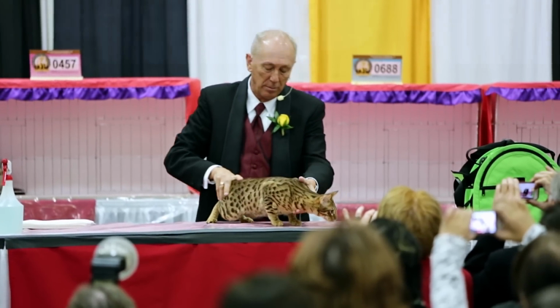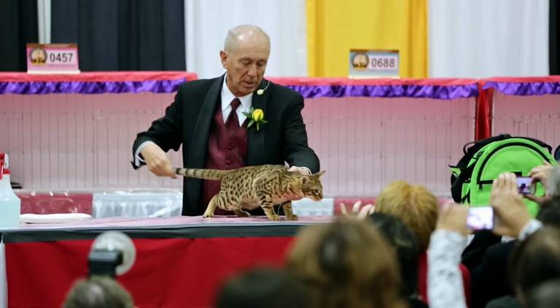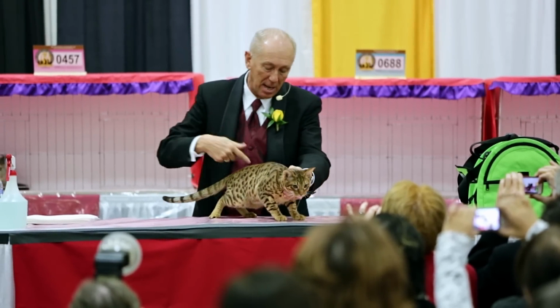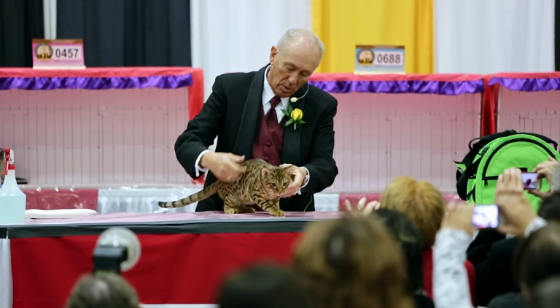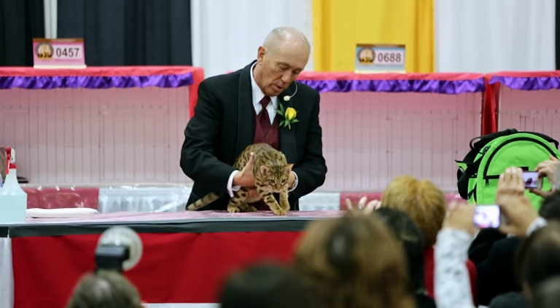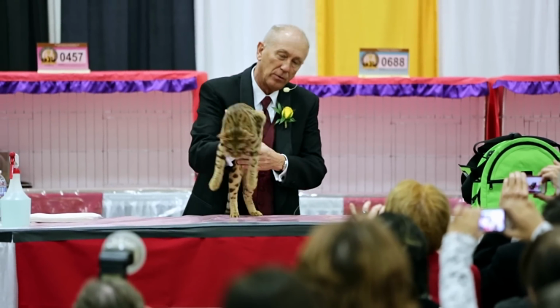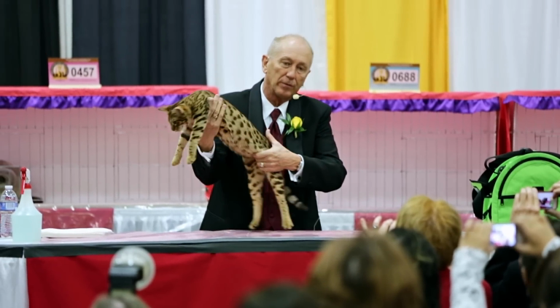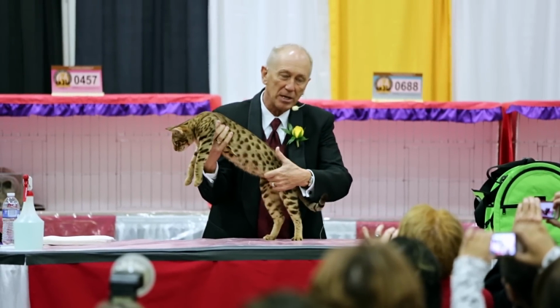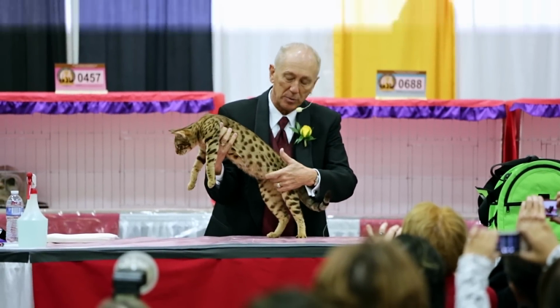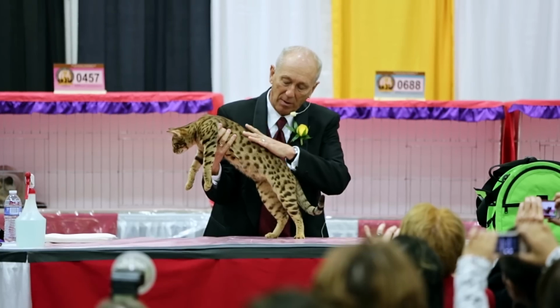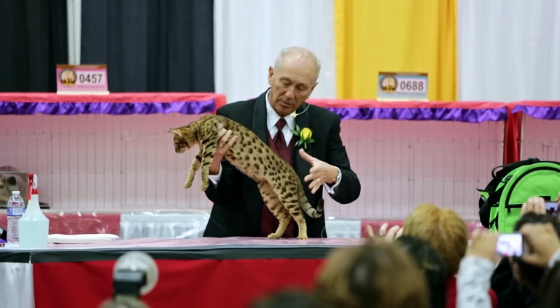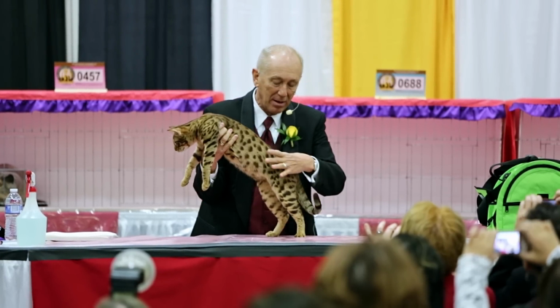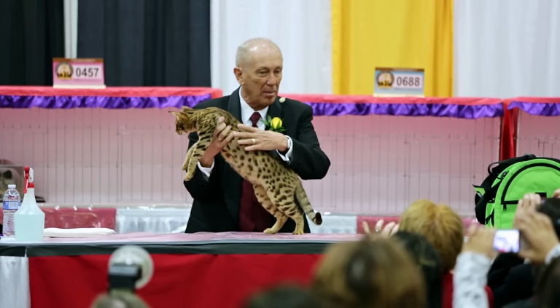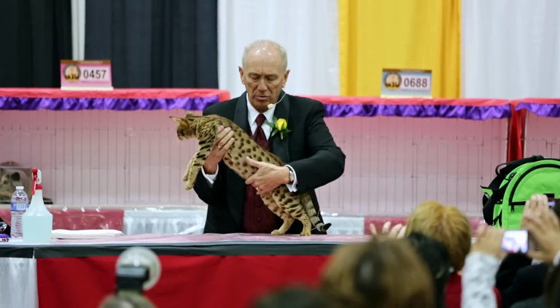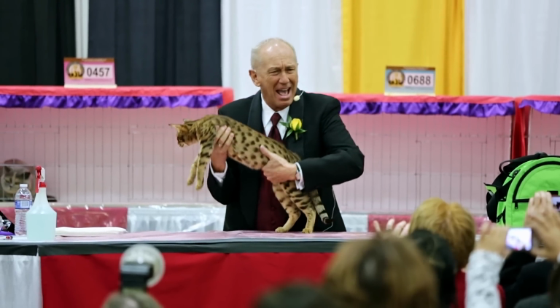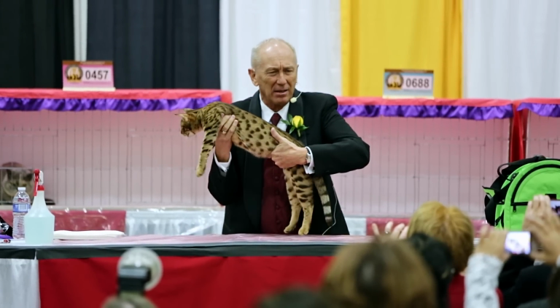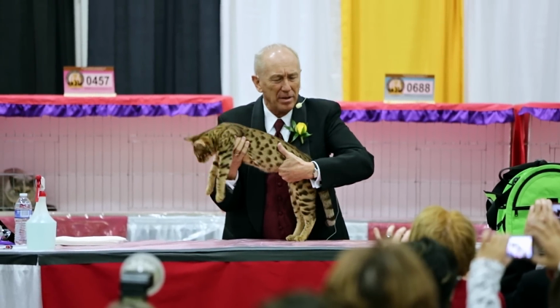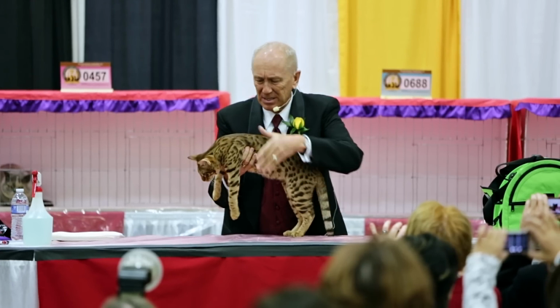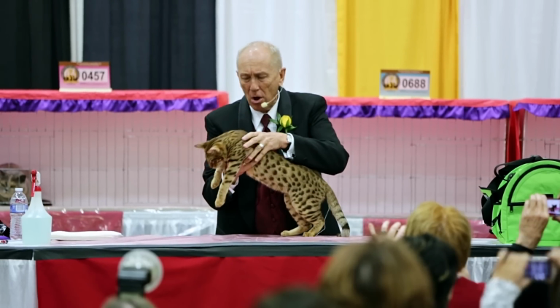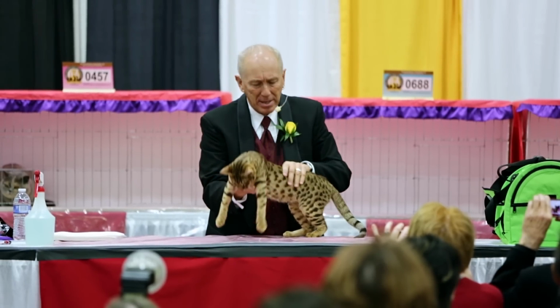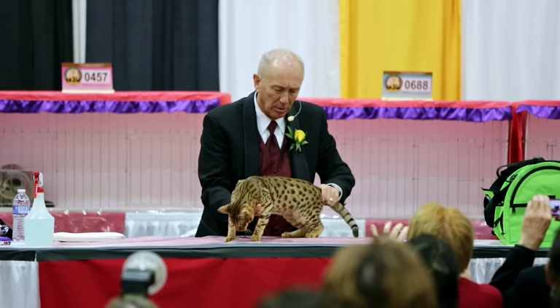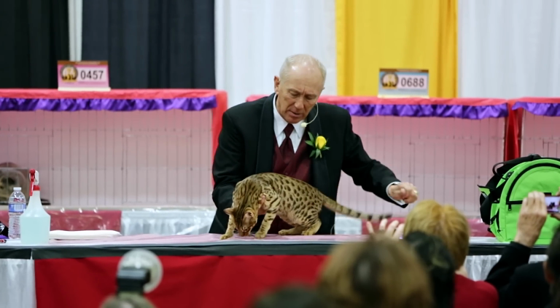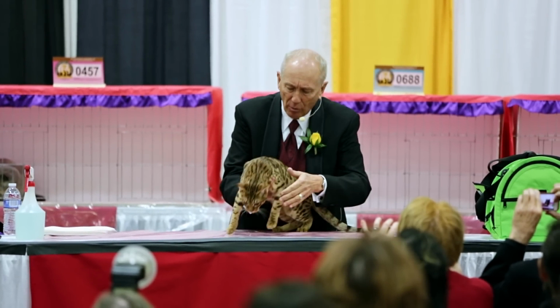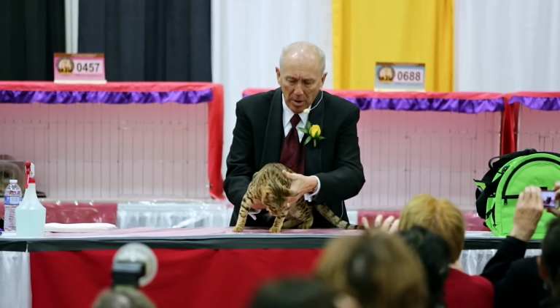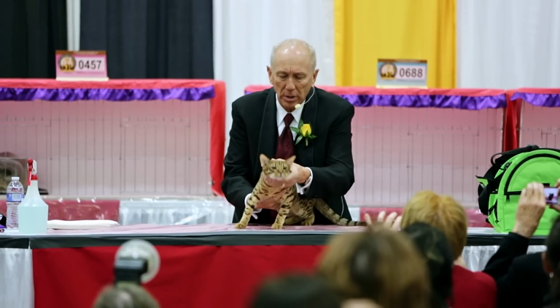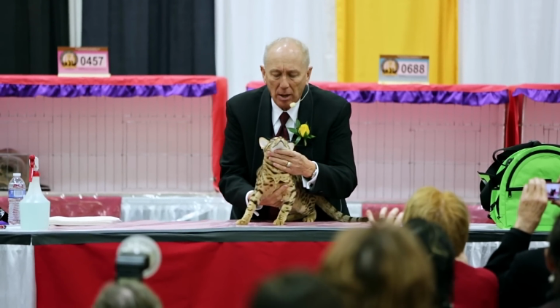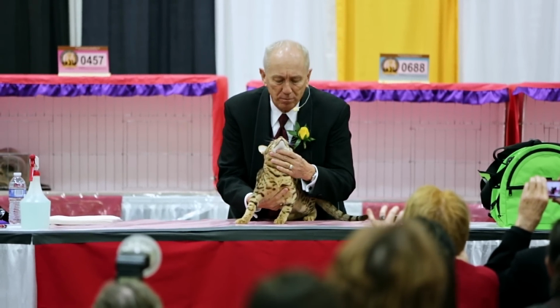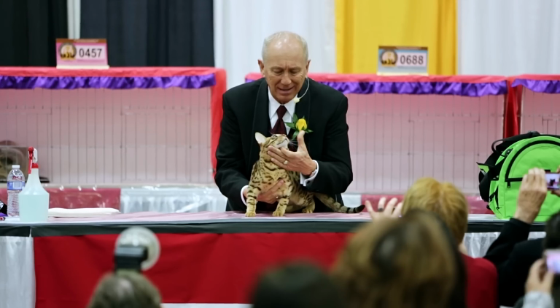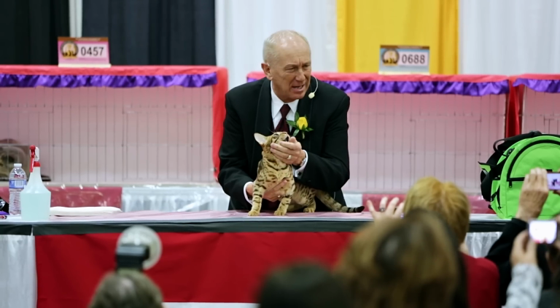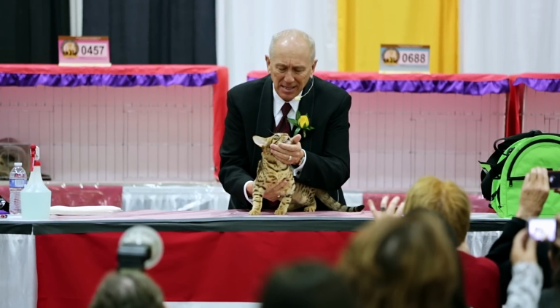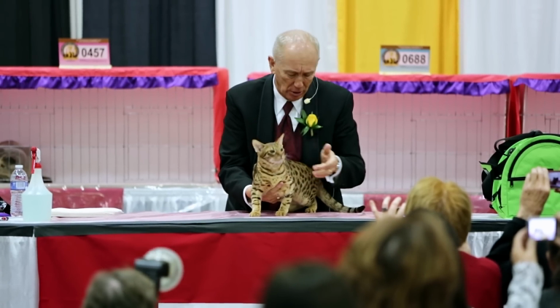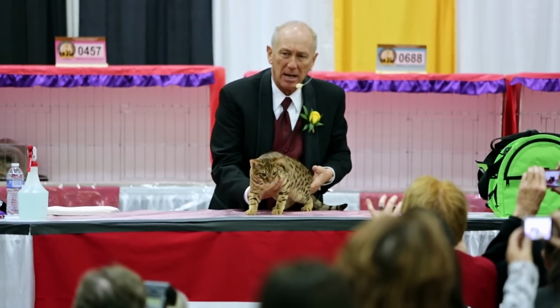Beautiful Ocicat, wonderful contrast between the ground color and the pattern, the proper coat, athletic feel to this strong muscular body with great bone and exceptional head type.